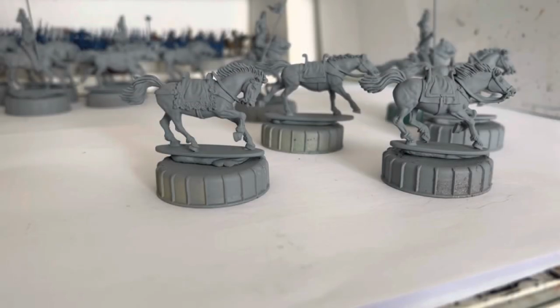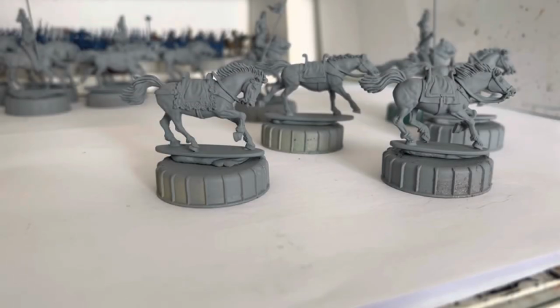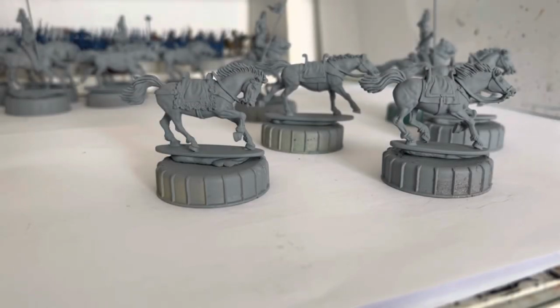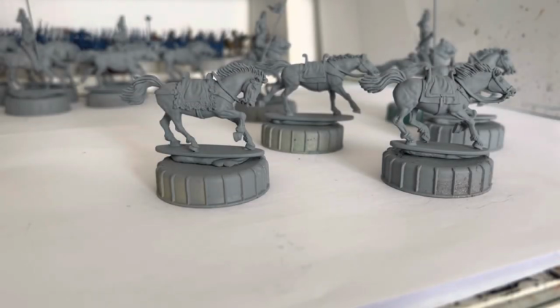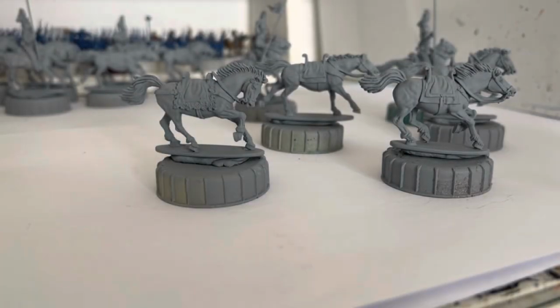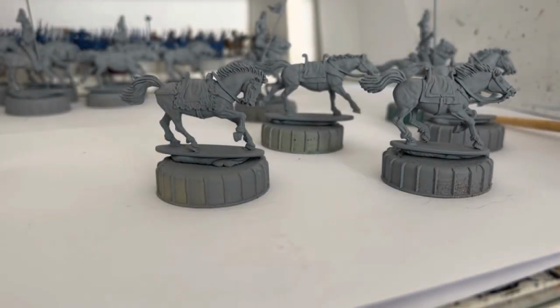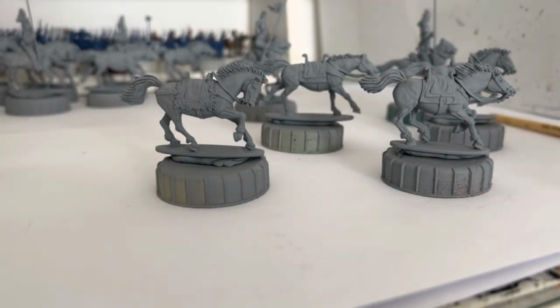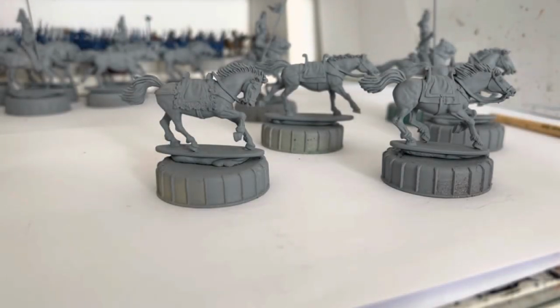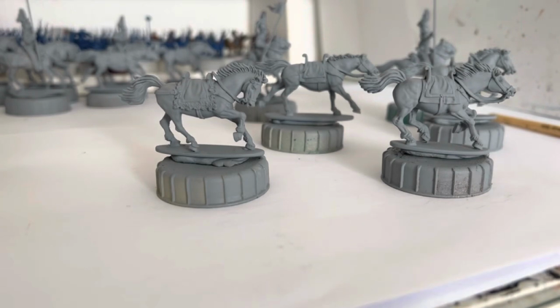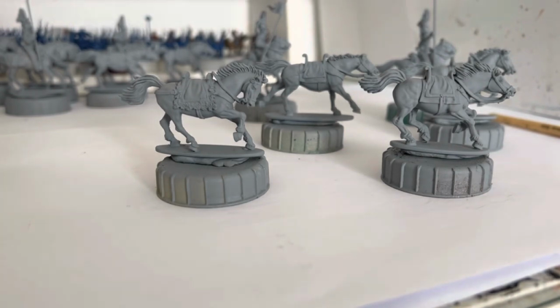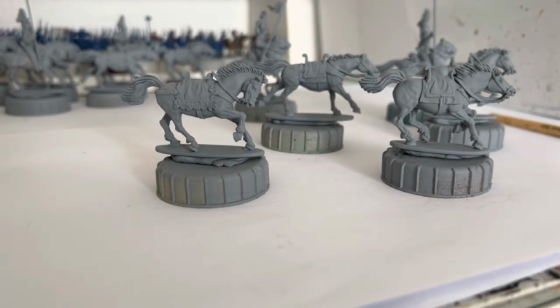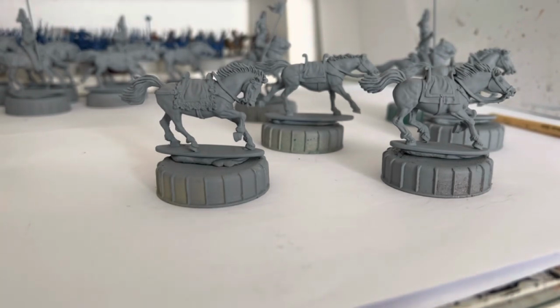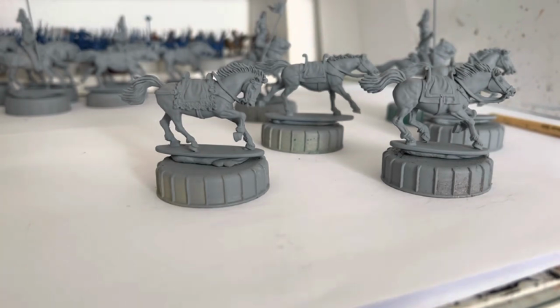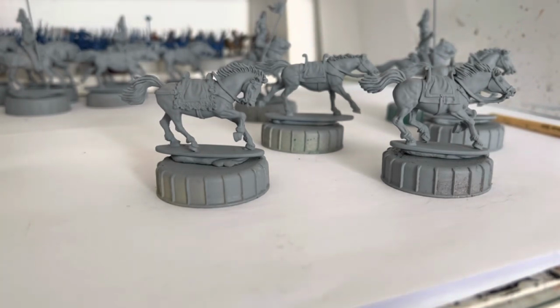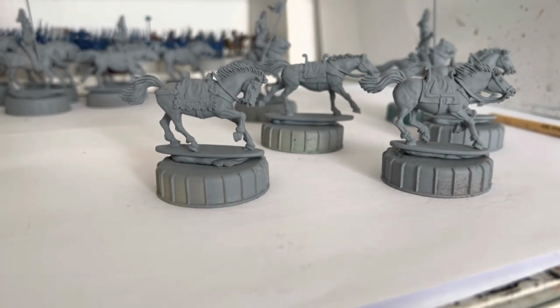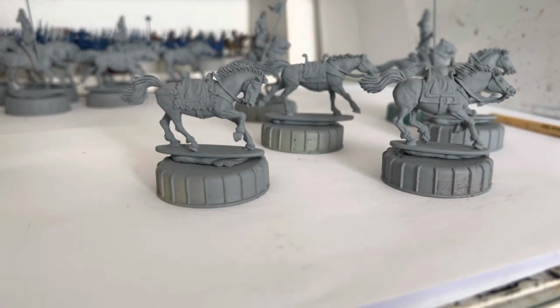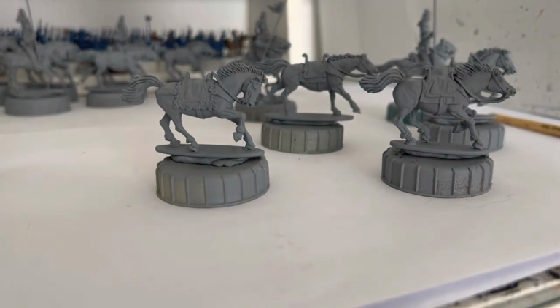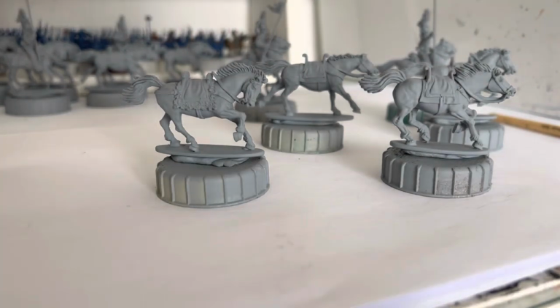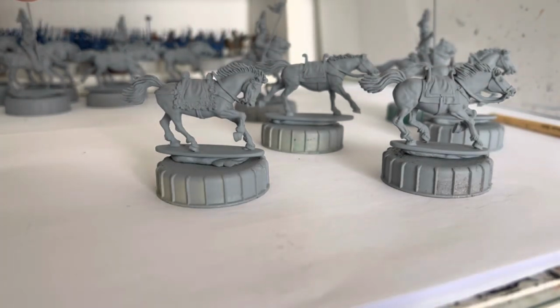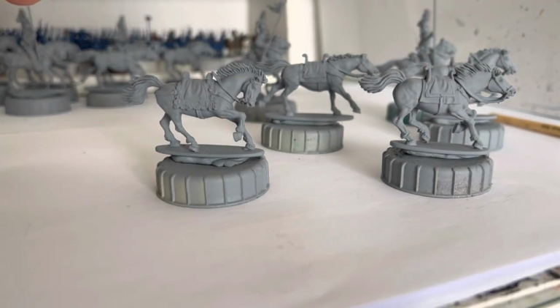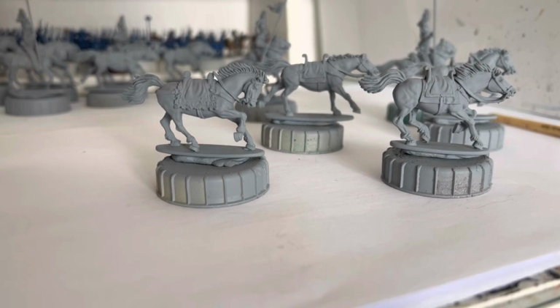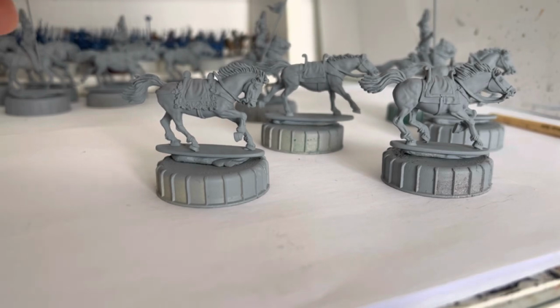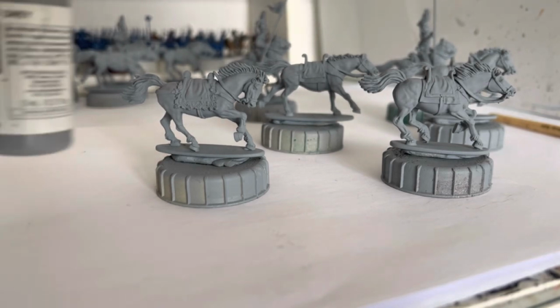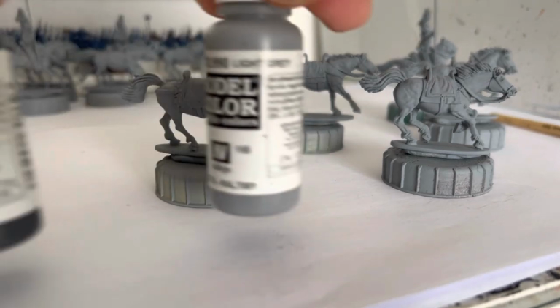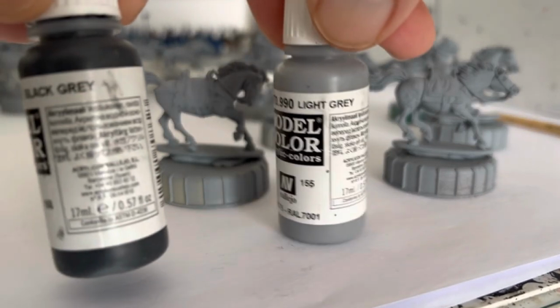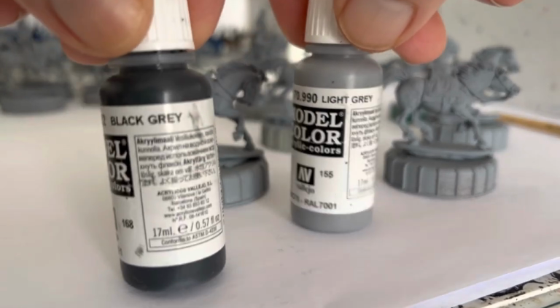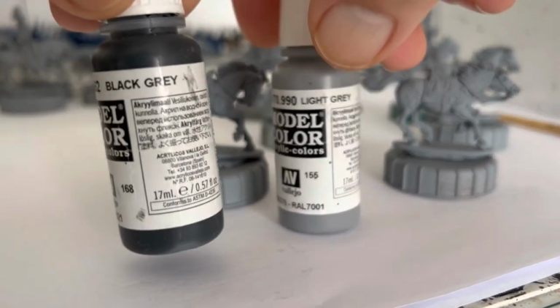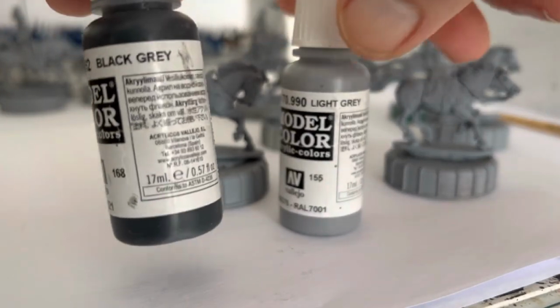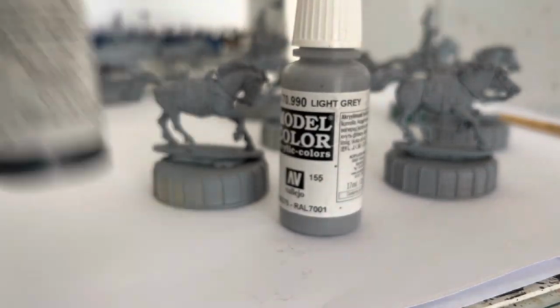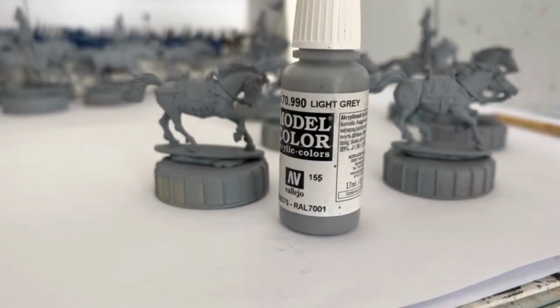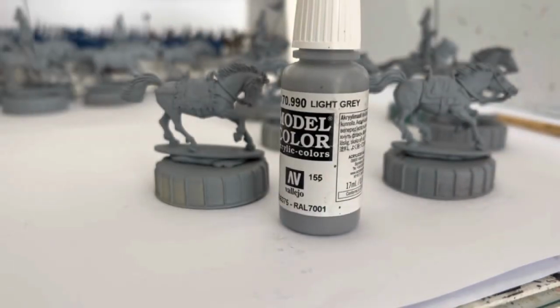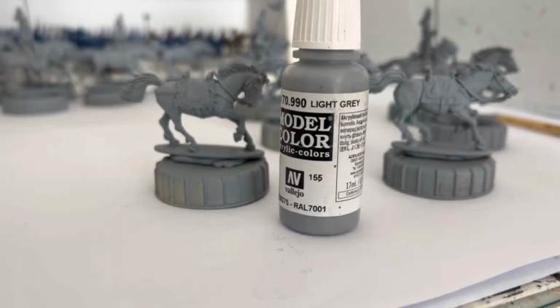G'day everyone, yet another horse tutorial or painting guide. So how I speed paint my grey horses. Now this is a bit of an experiment - I haven't tried this before so we'll see how it goes.